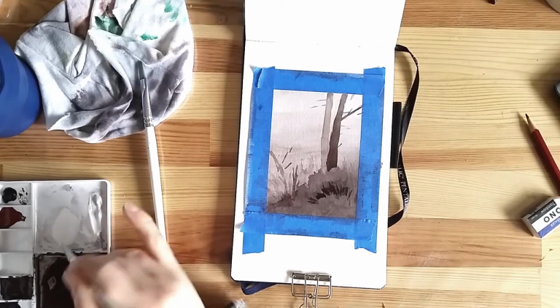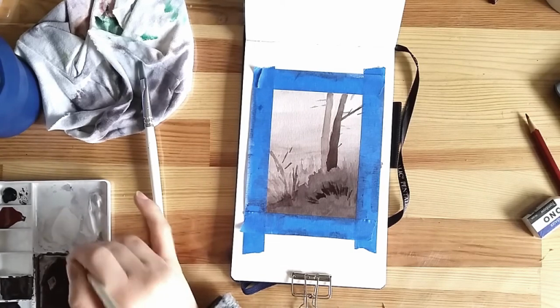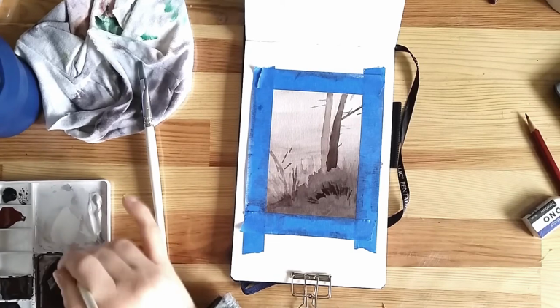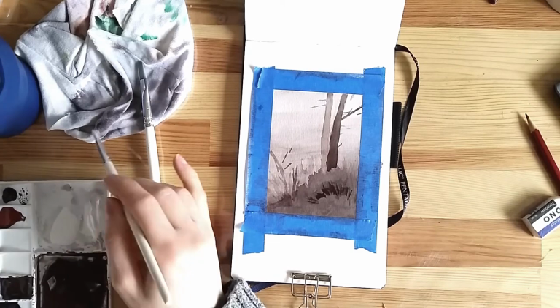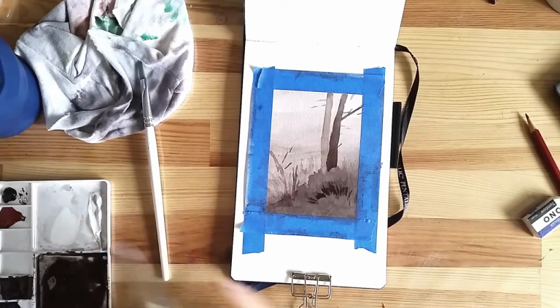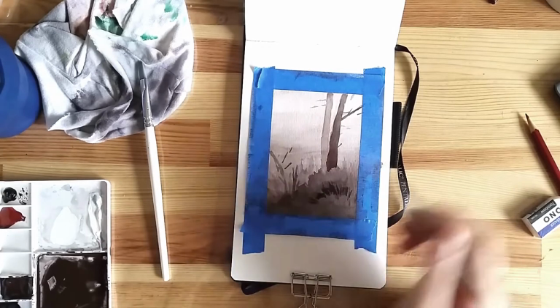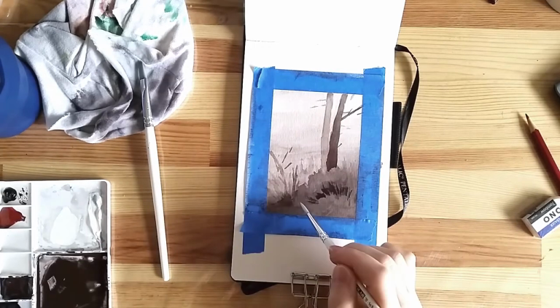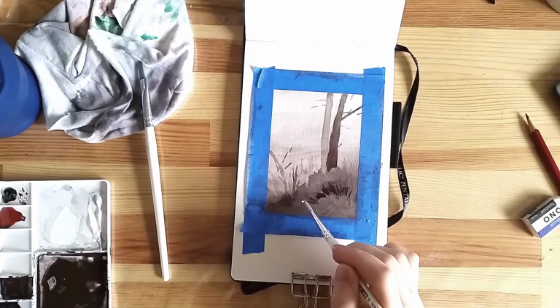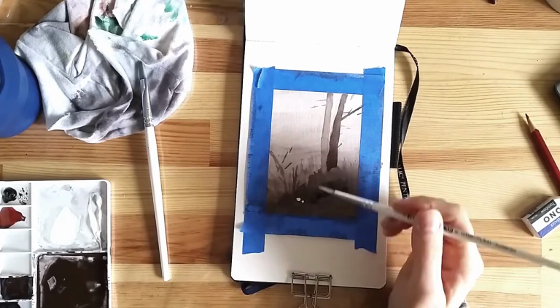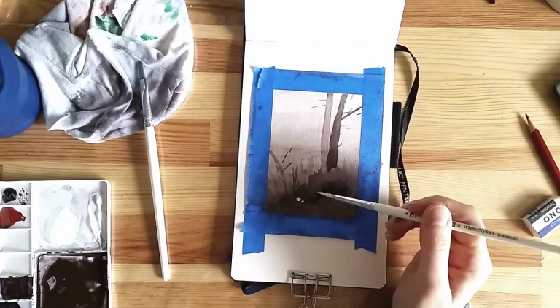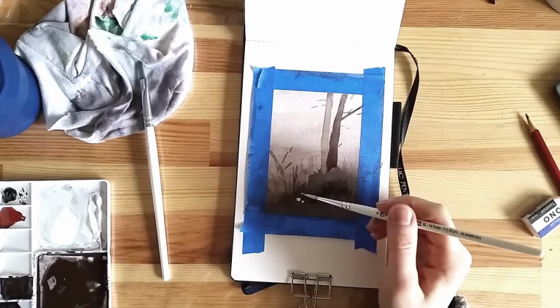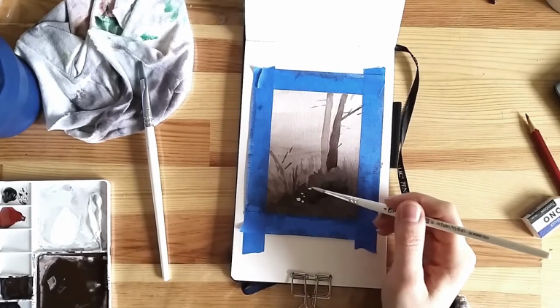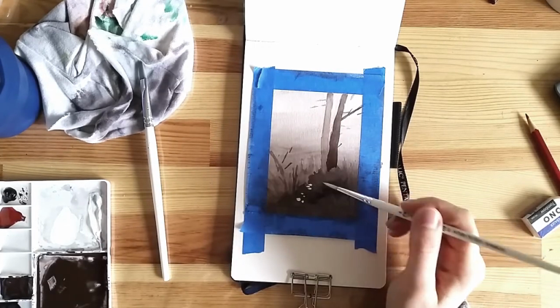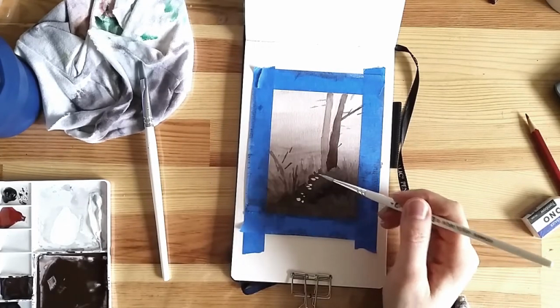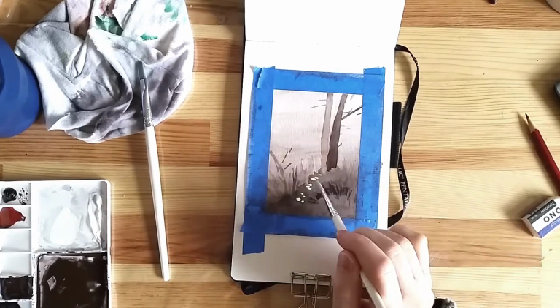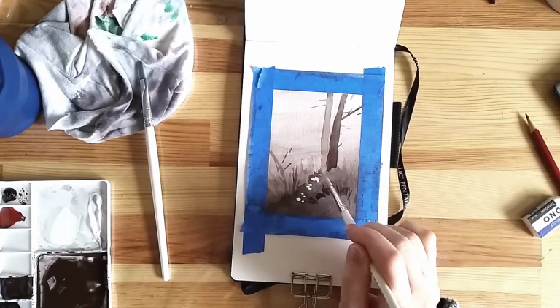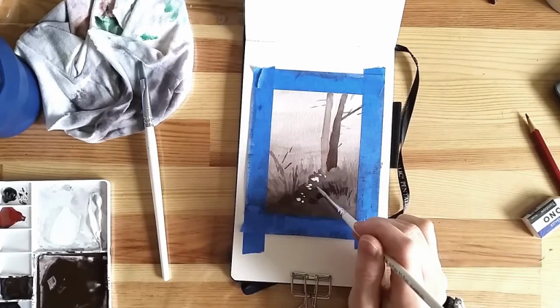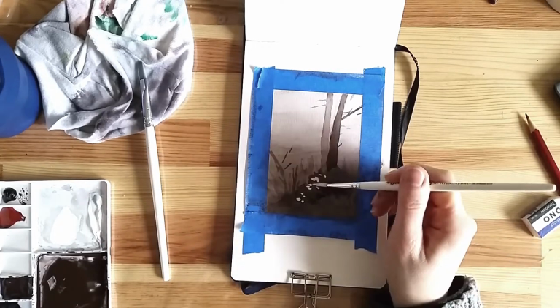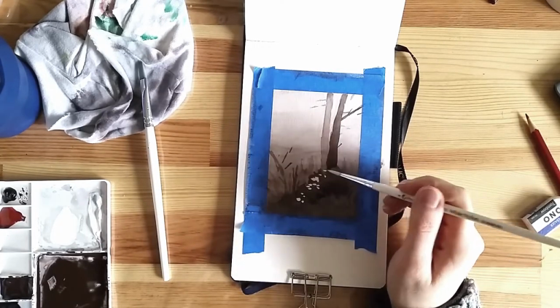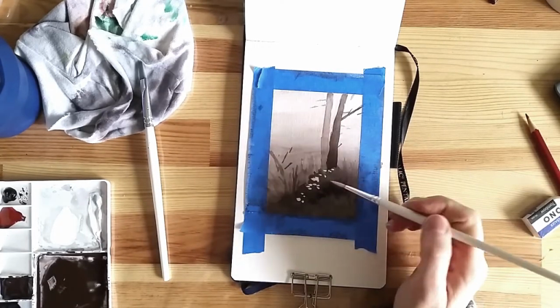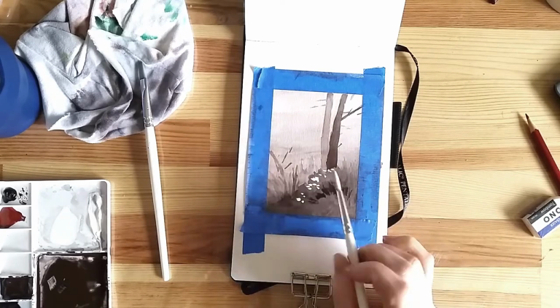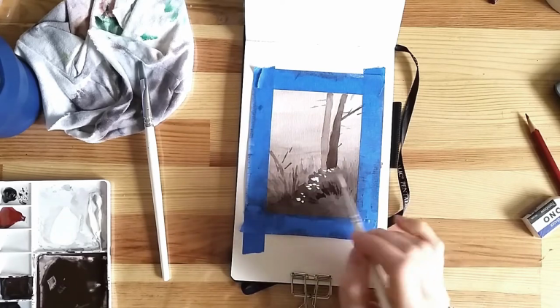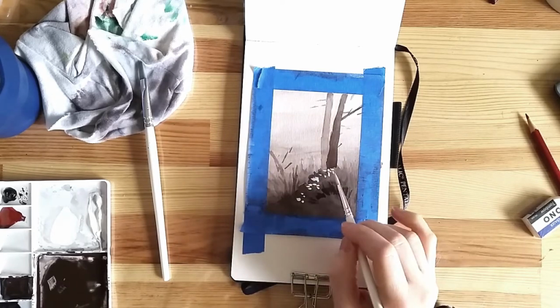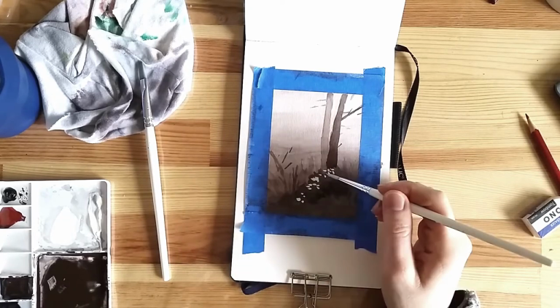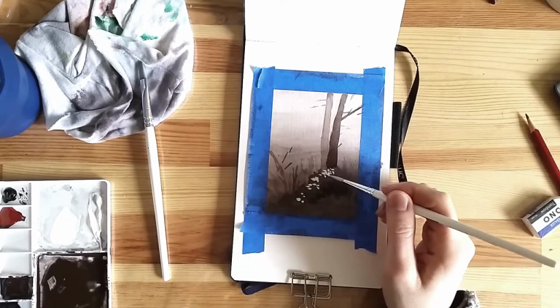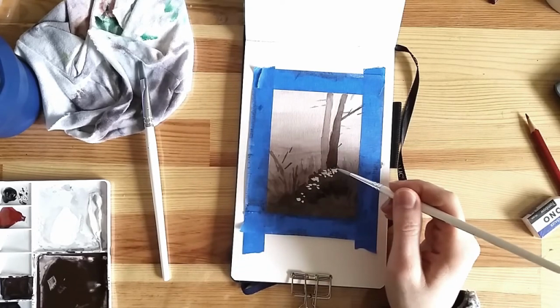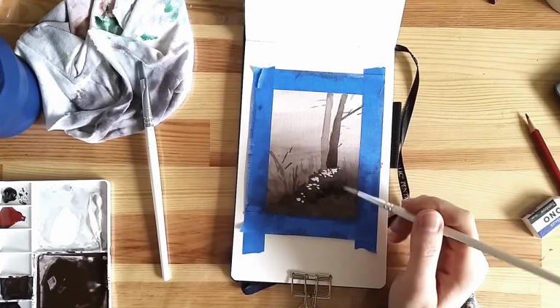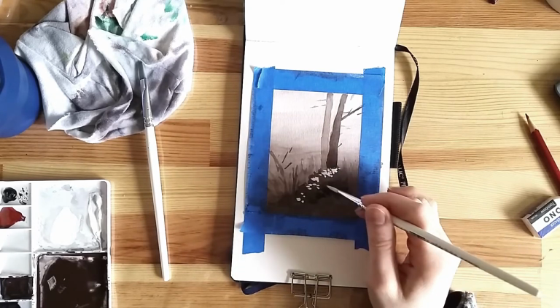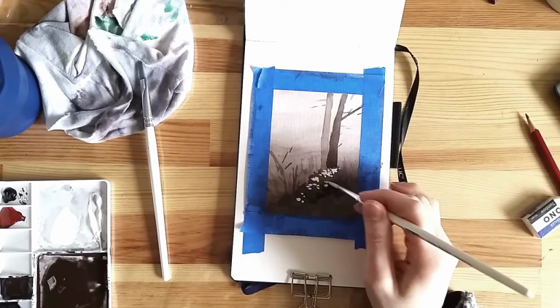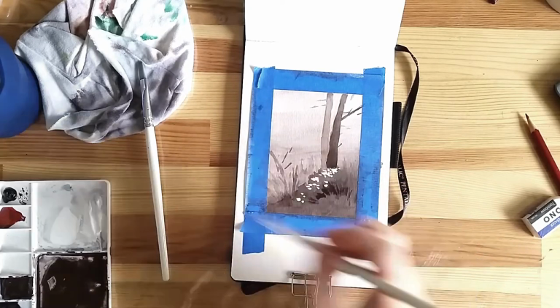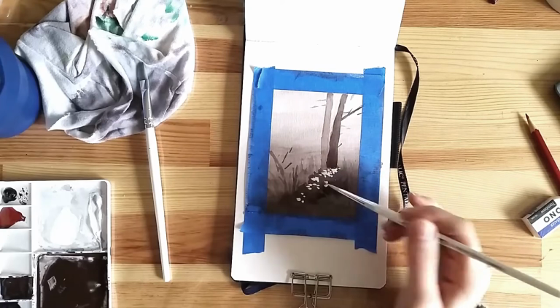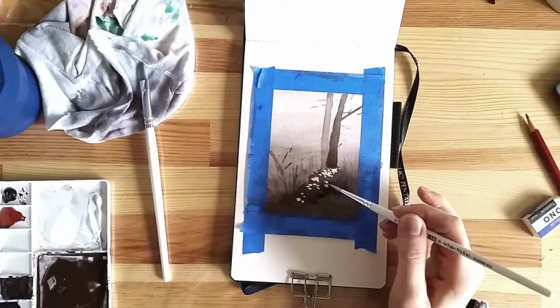I'll come back with the white gouache and a round Polar brush to make the final details — the little flowers in the grass.